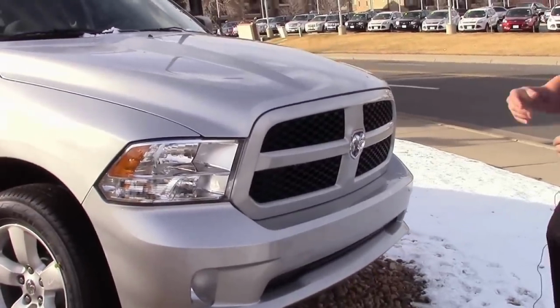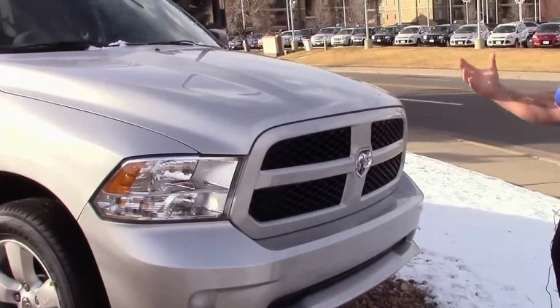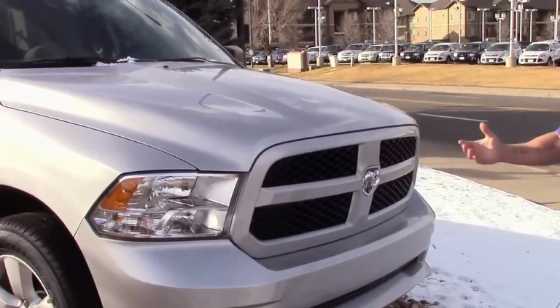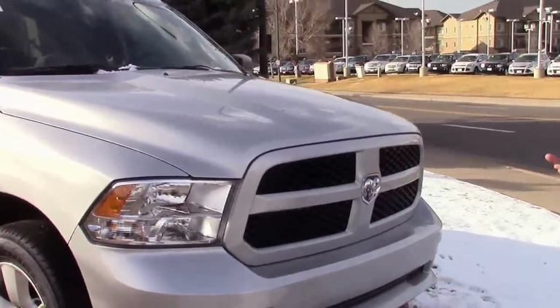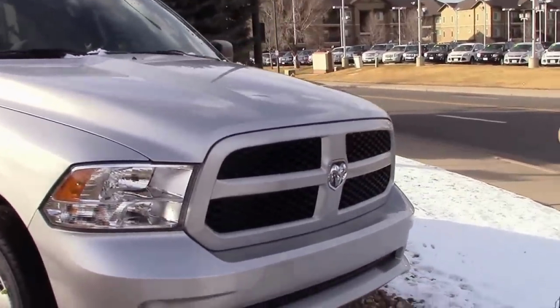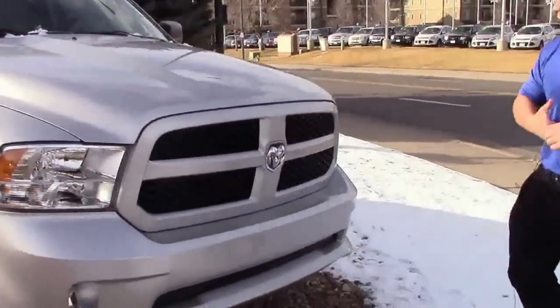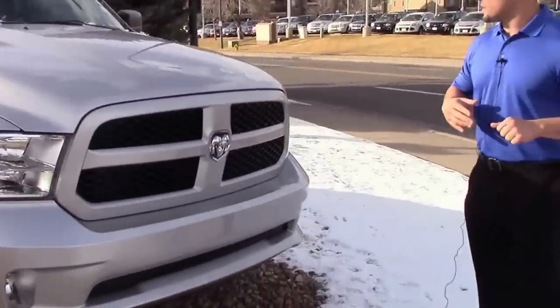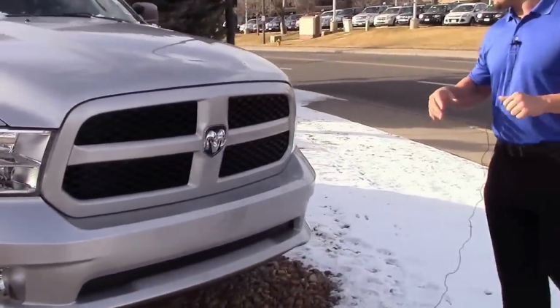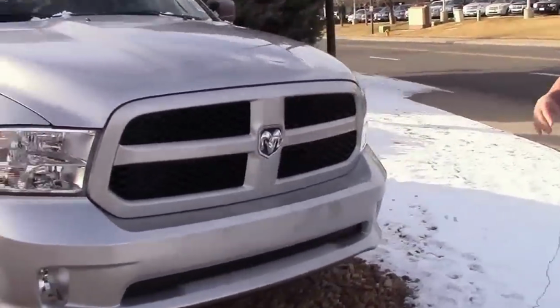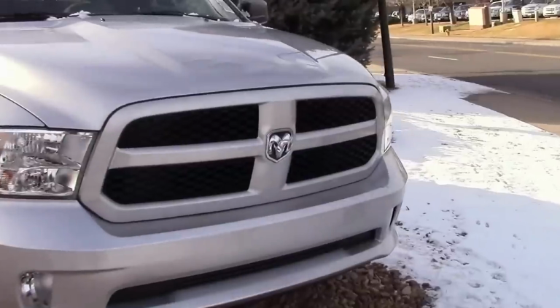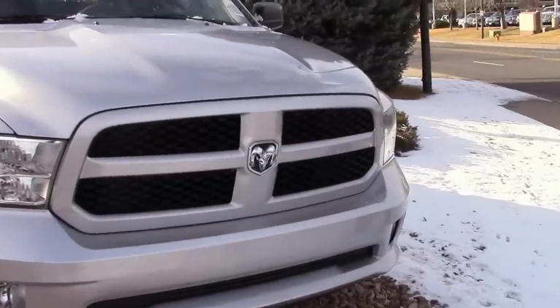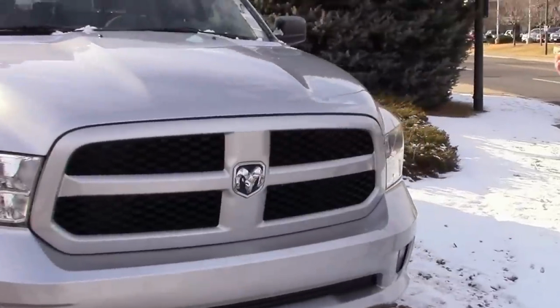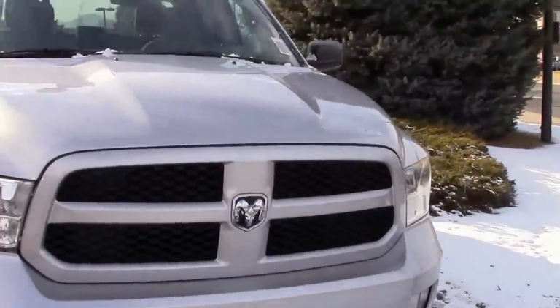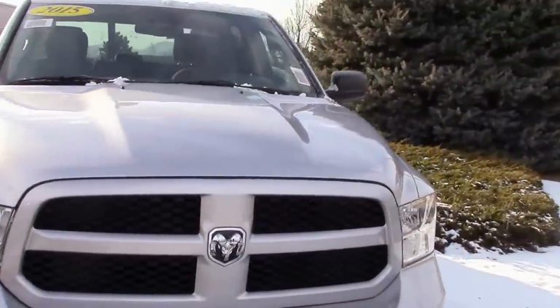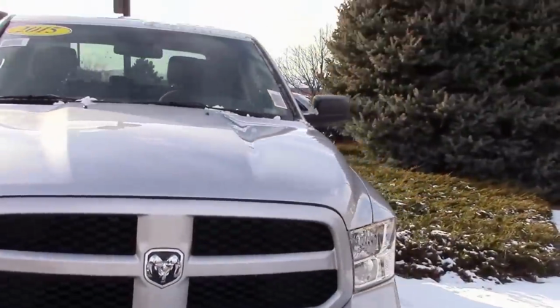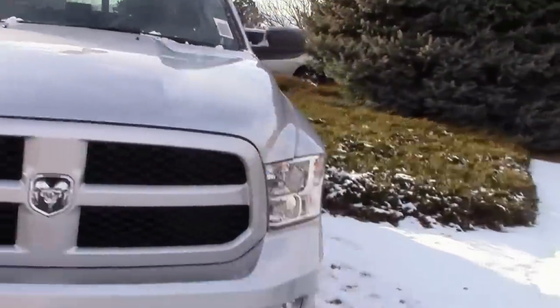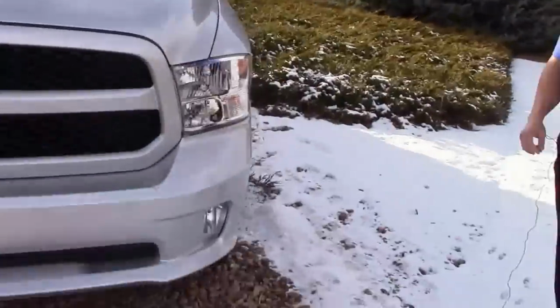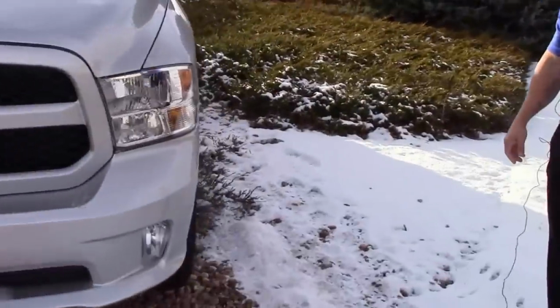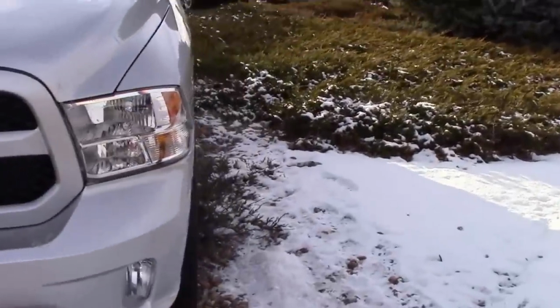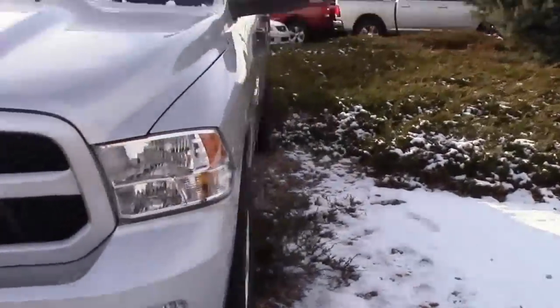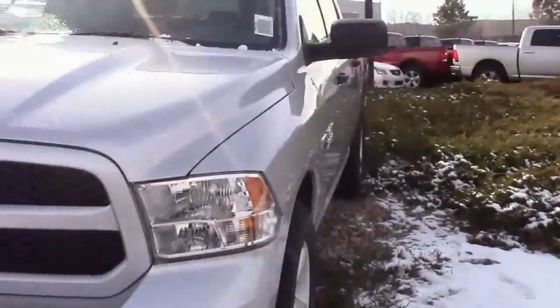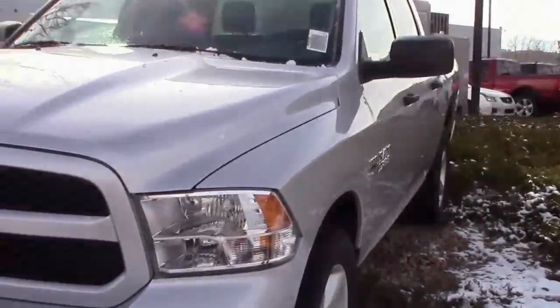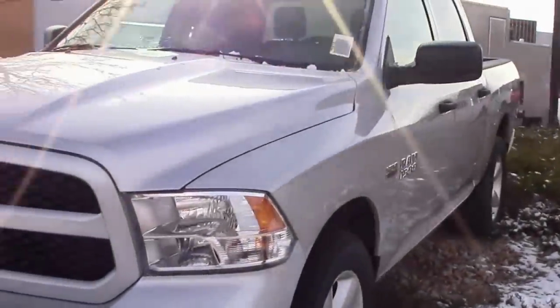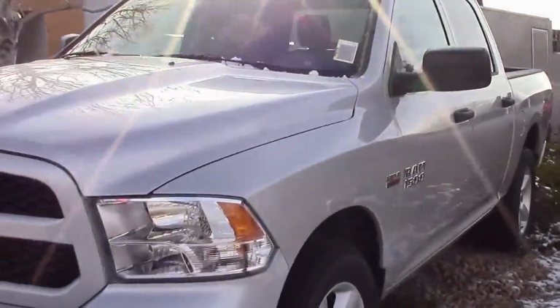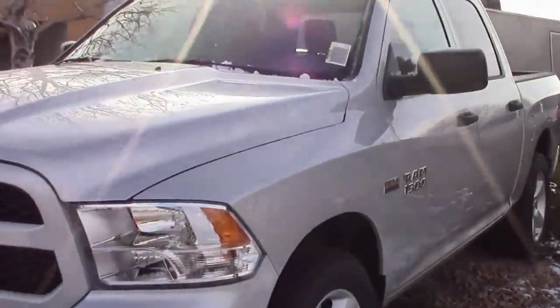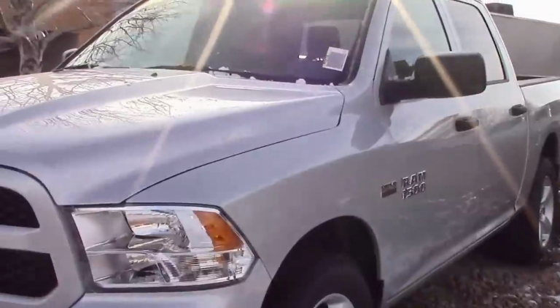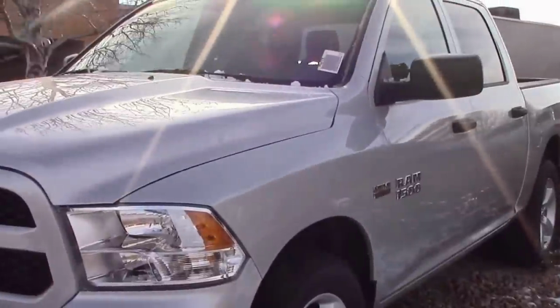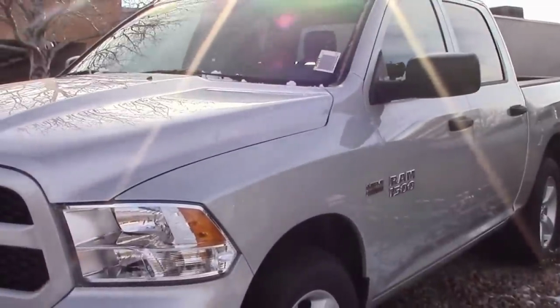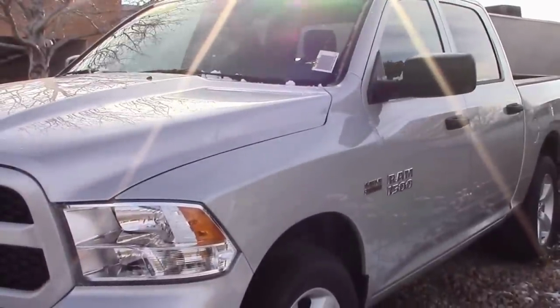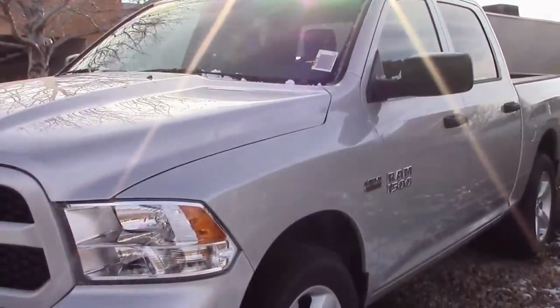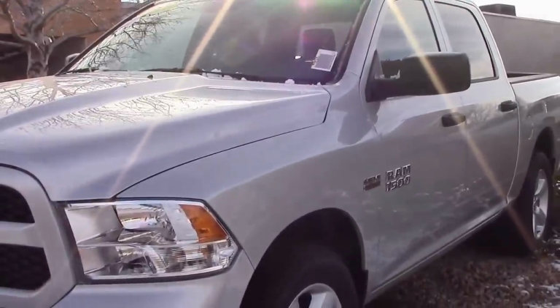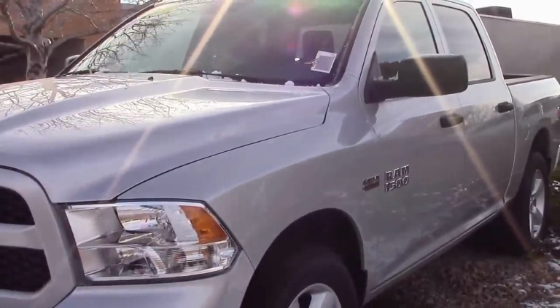Moving over to the driver's side of the truck, you'll notice that this is the crew cab — as far as the cab lineup goes in our Ram 1500s, which is the bigger four-door and one of the larger four-doors of any truck available on the market.